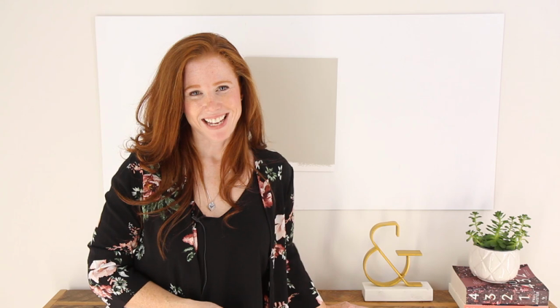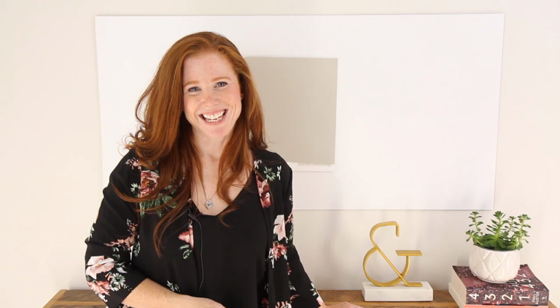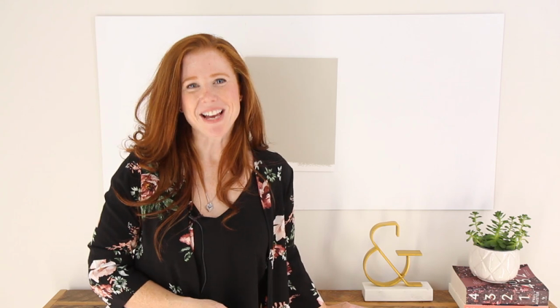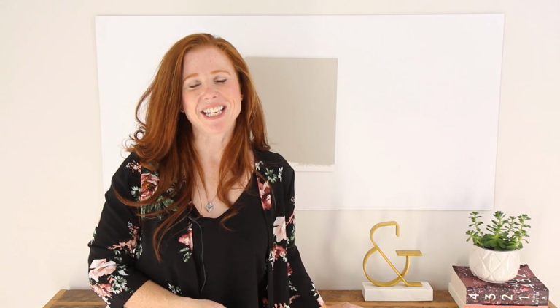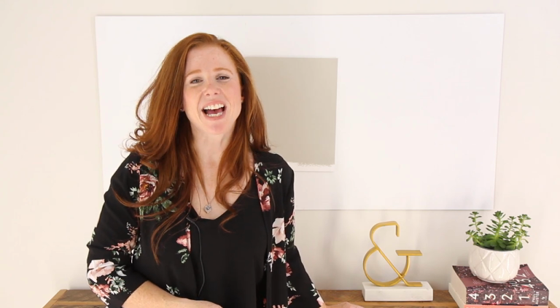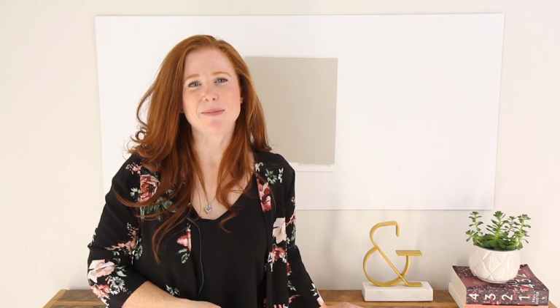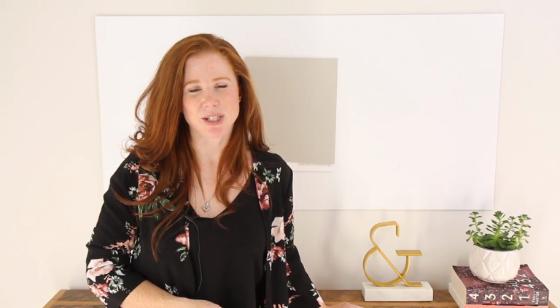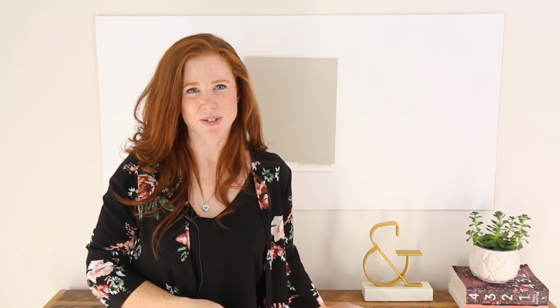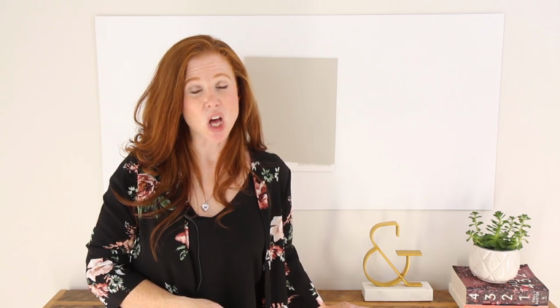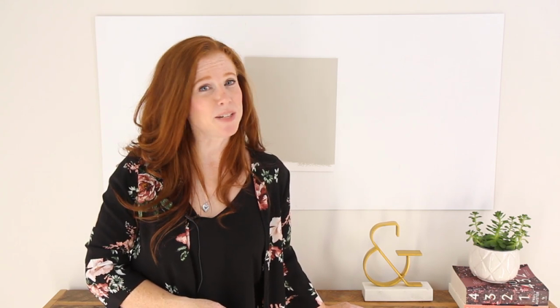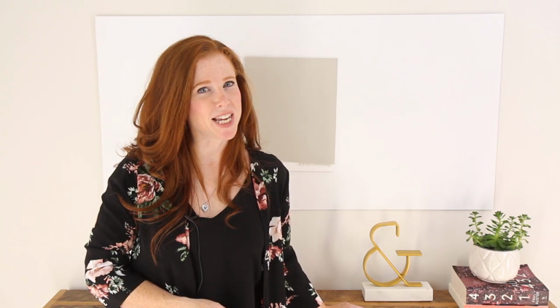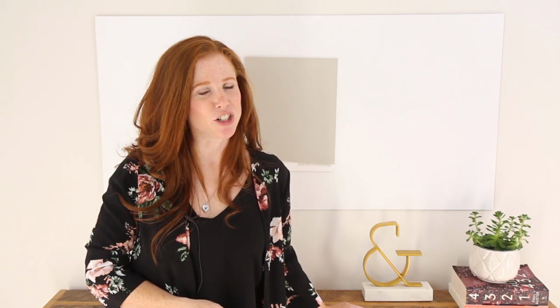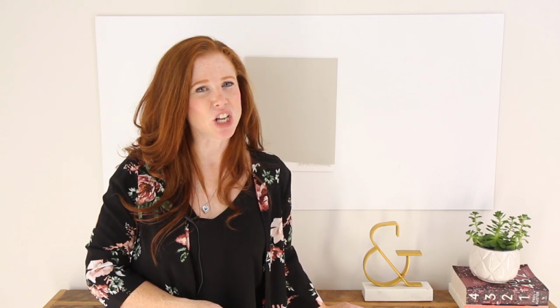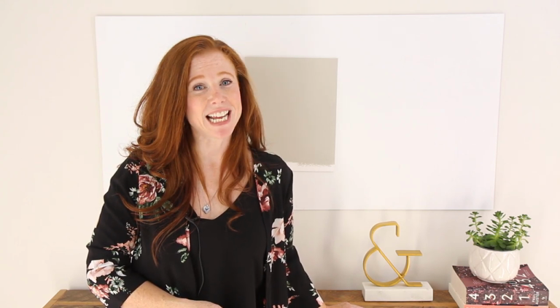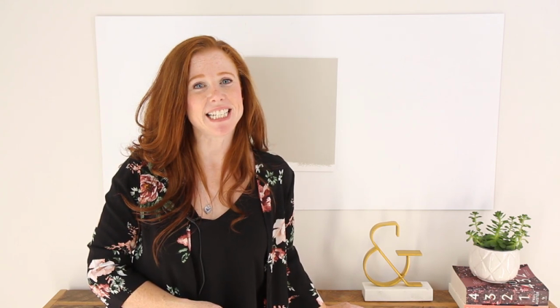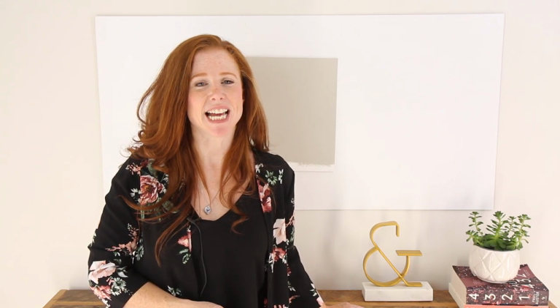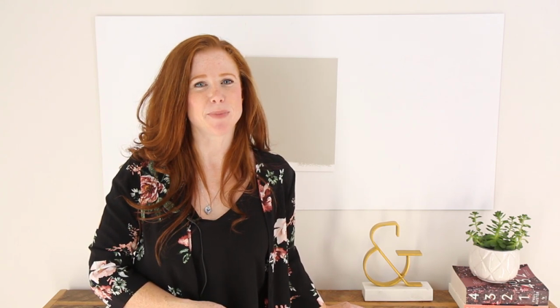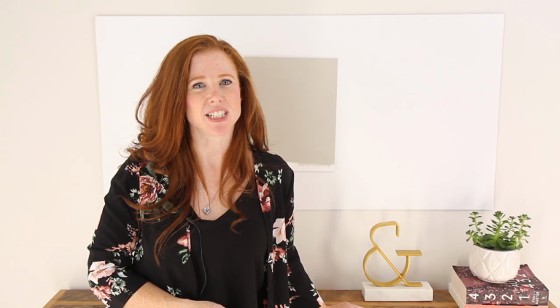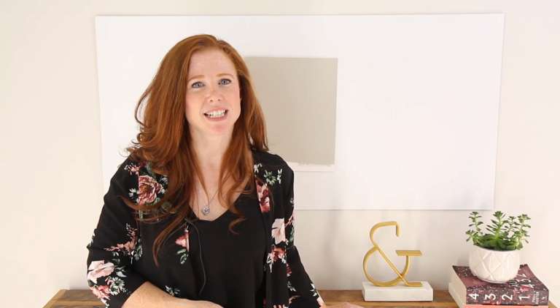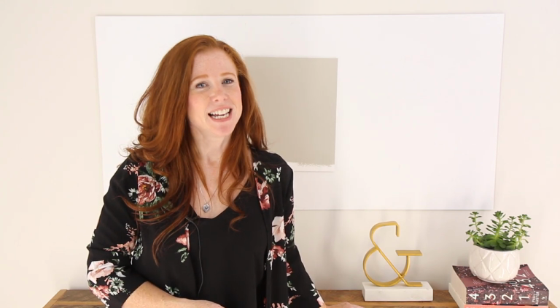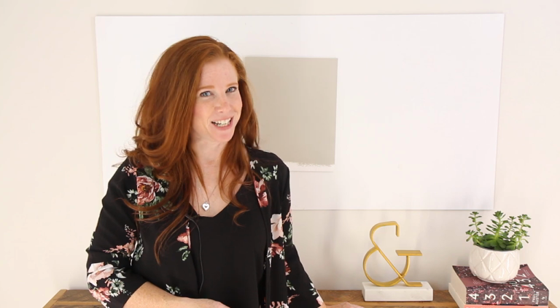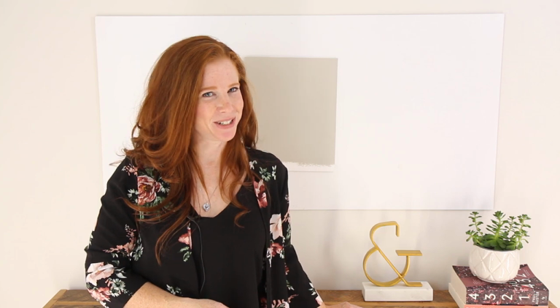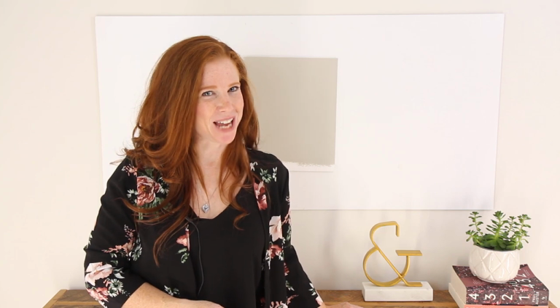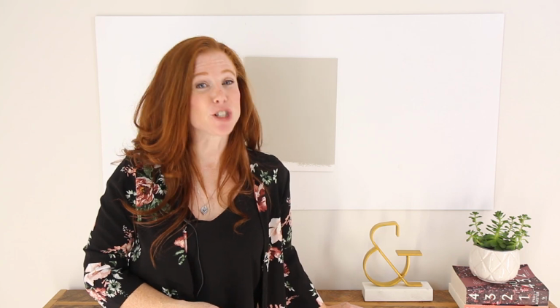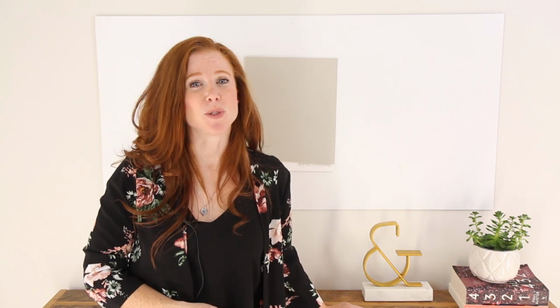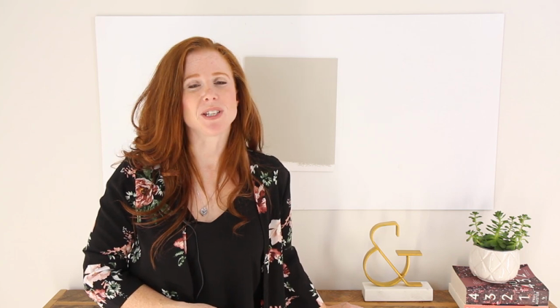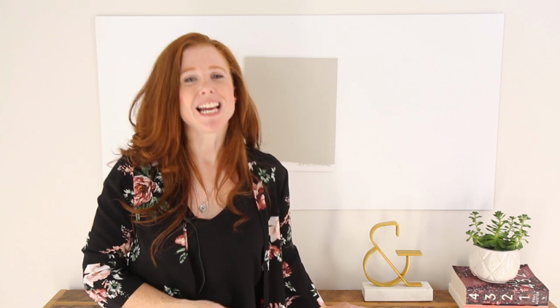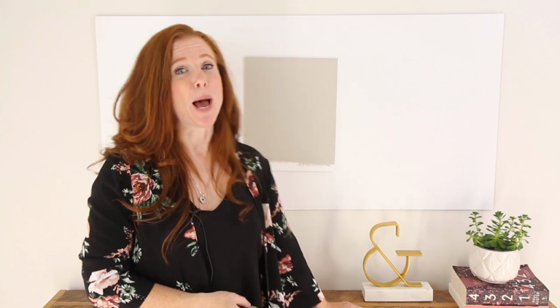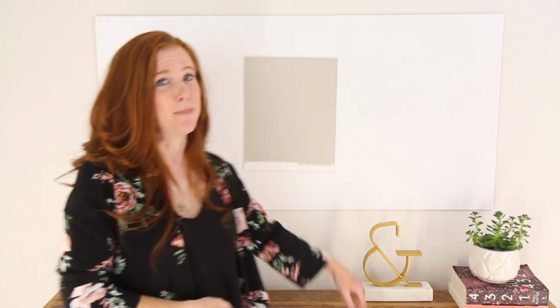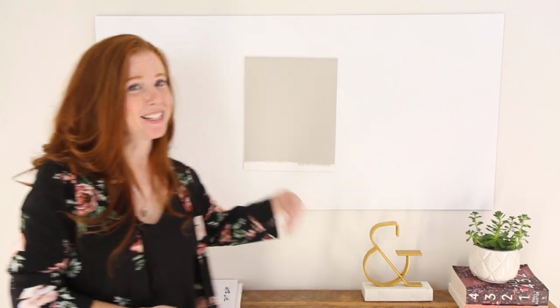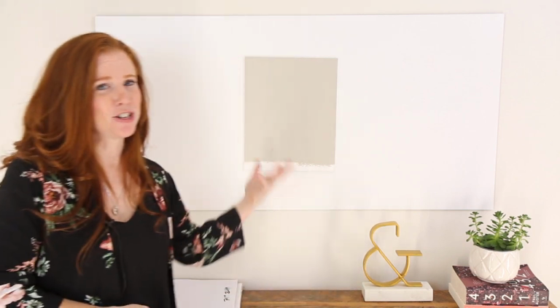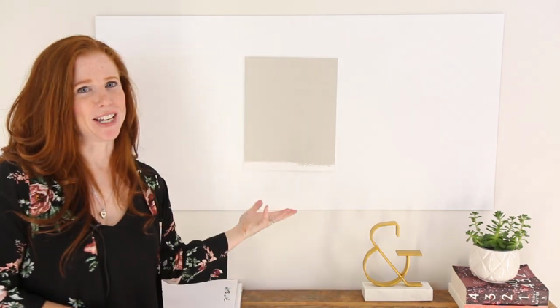Hey, I'm Kylie of Kylie M. Interiors, online paint color consultant and e-design specialist. Today we're going to look at Sherwin-Williams' Amazing Grey.